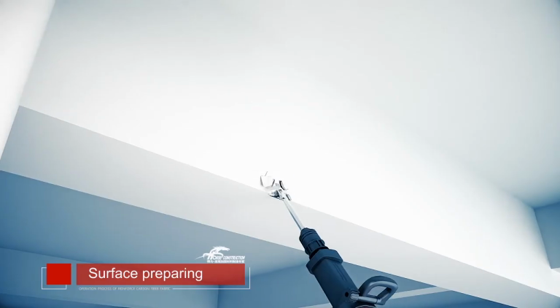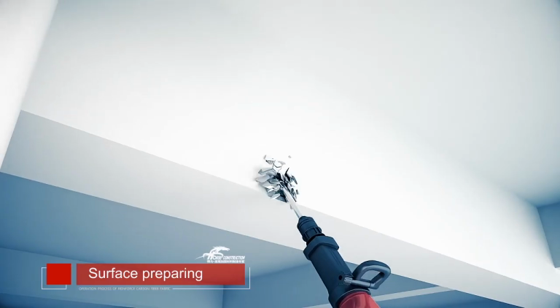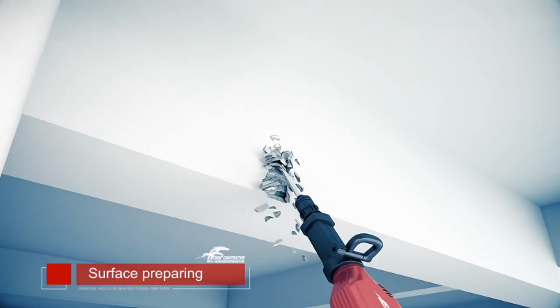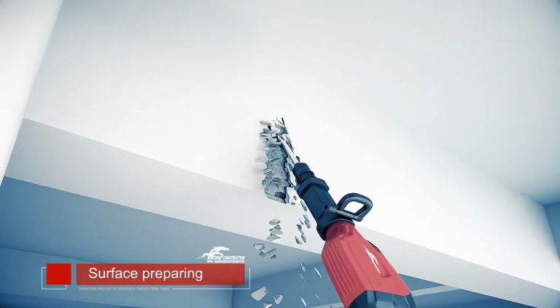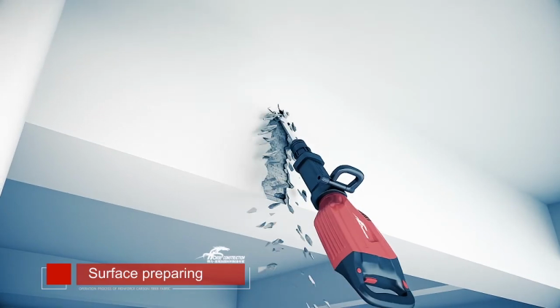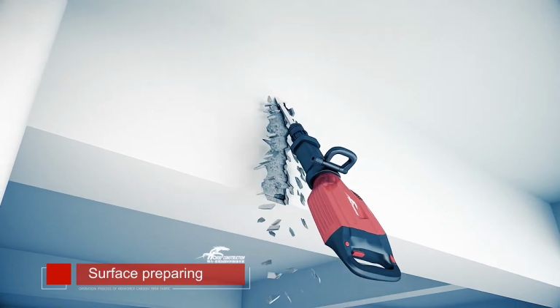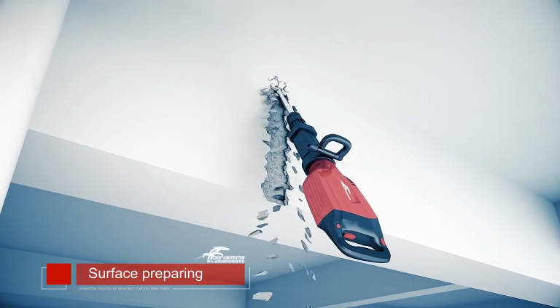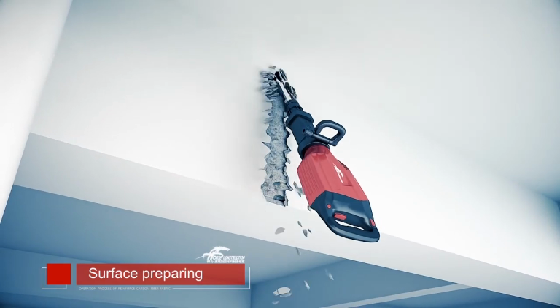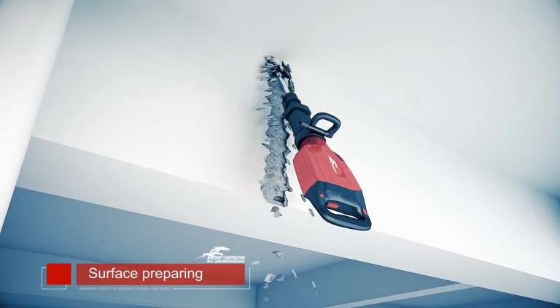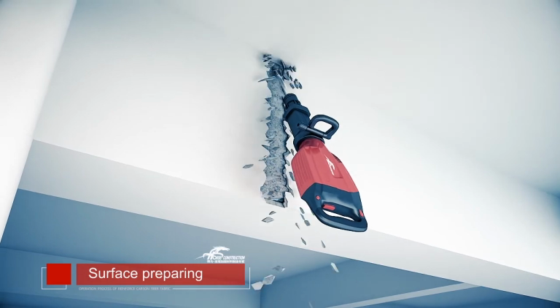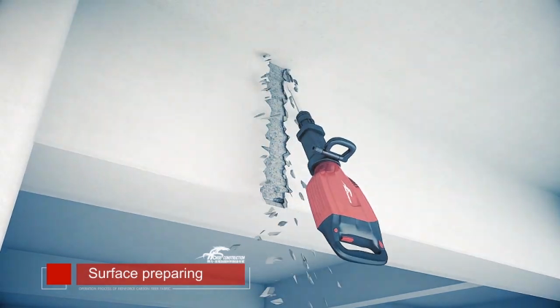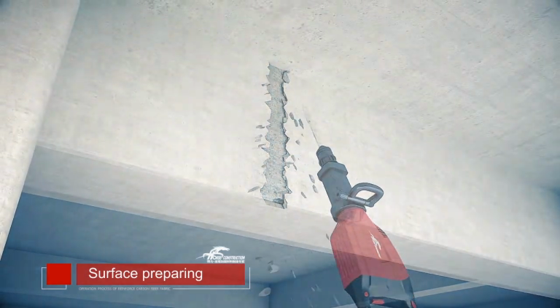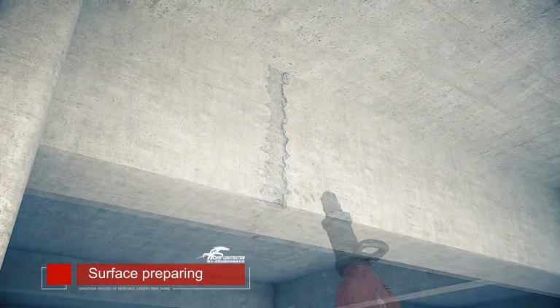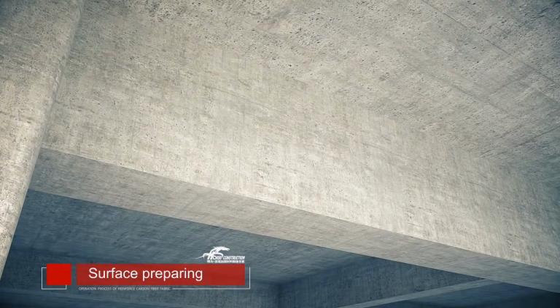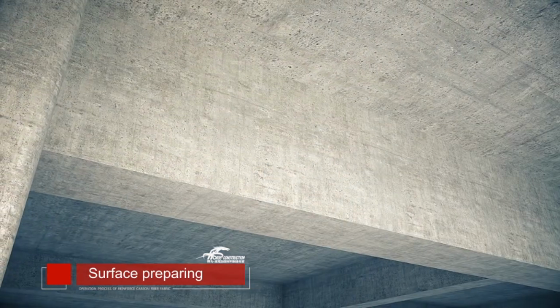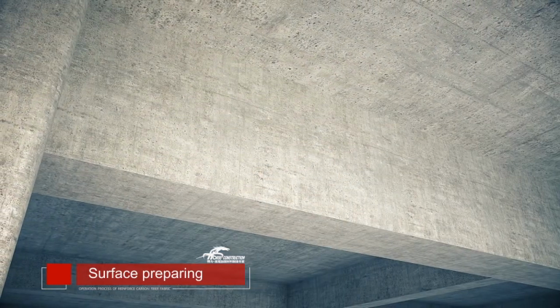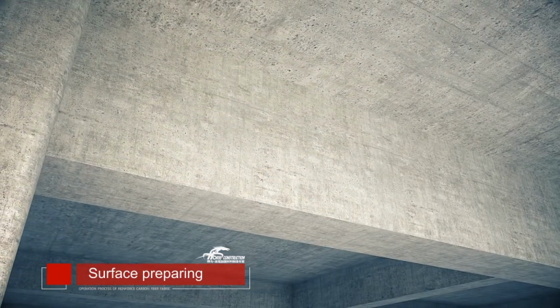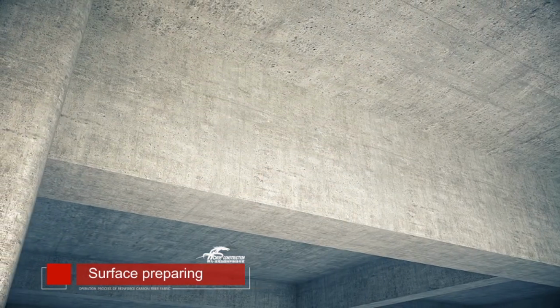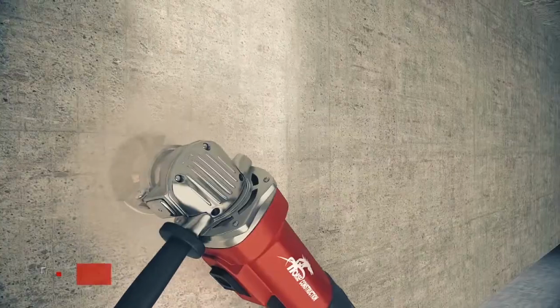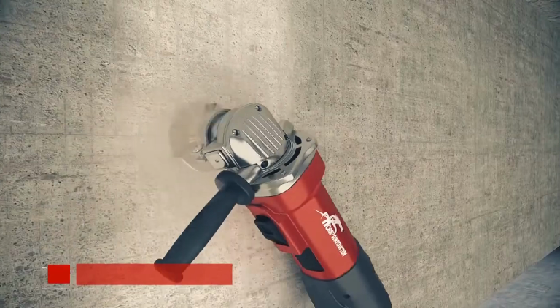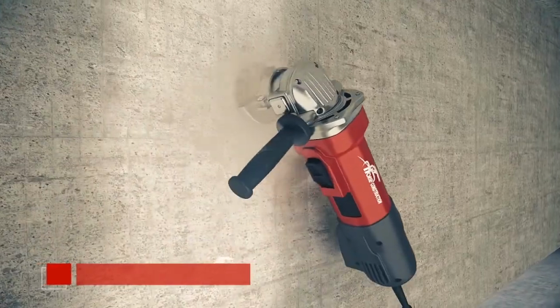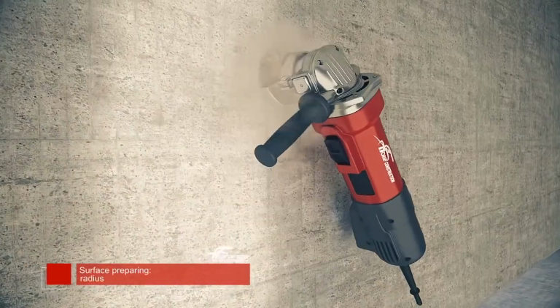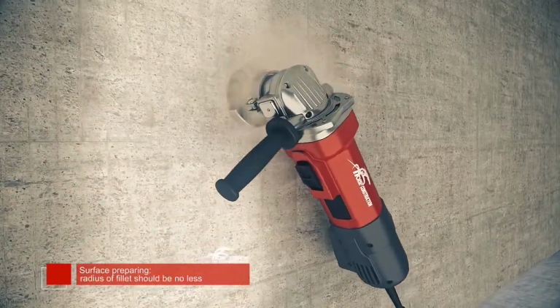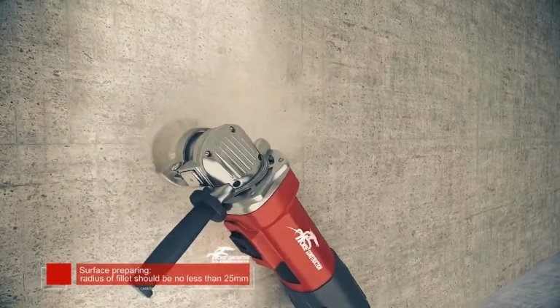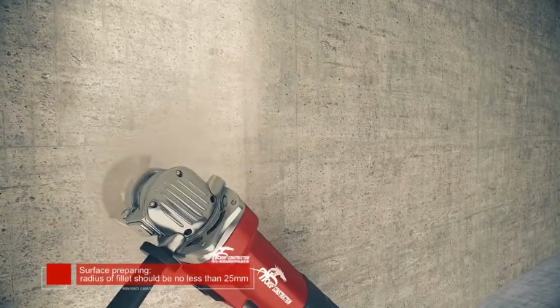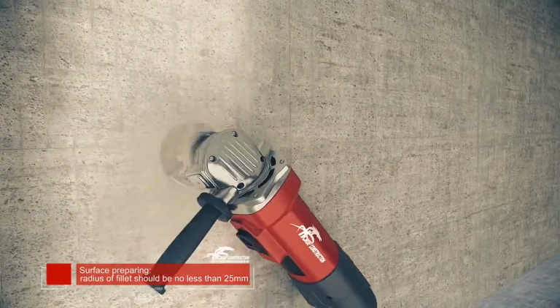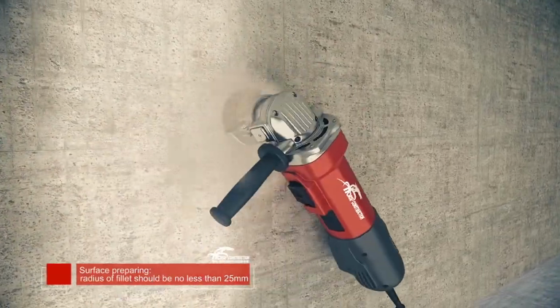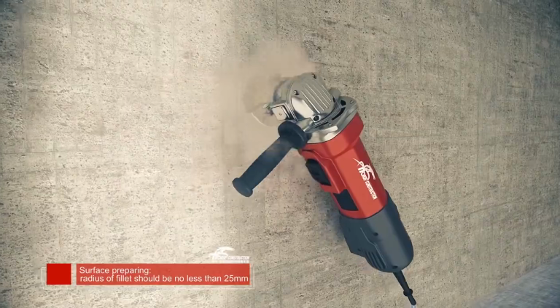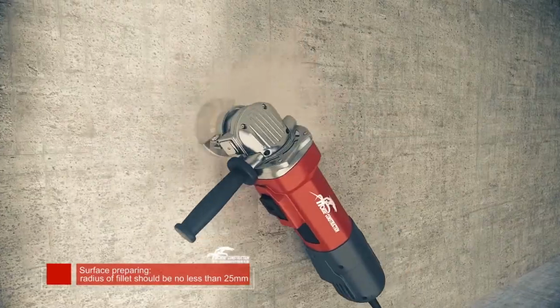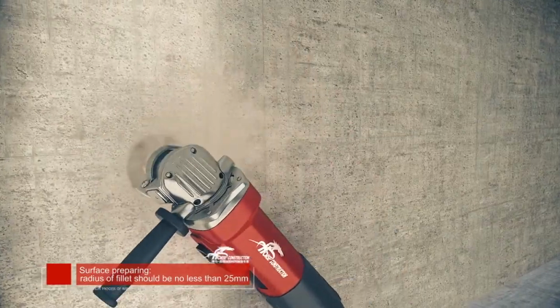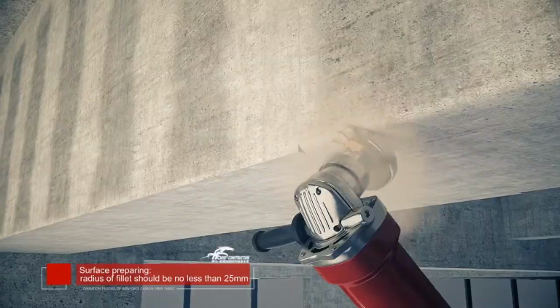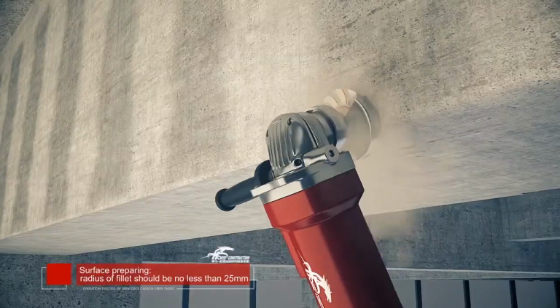Remove the coating of the concrete surface with a grinder, polishing the surface. If there are angular edges, grind them into round.